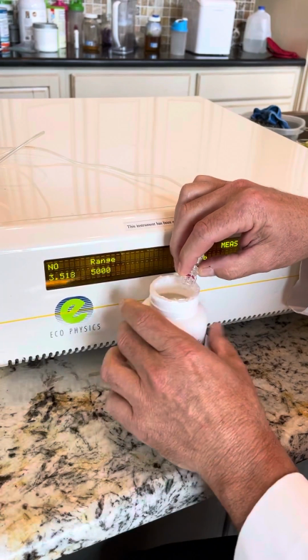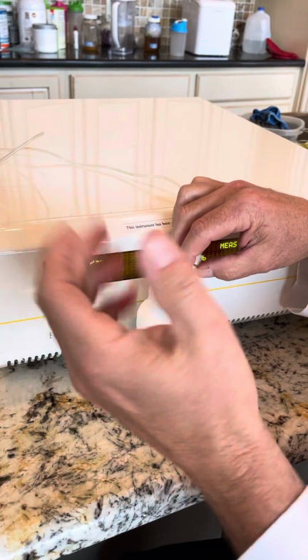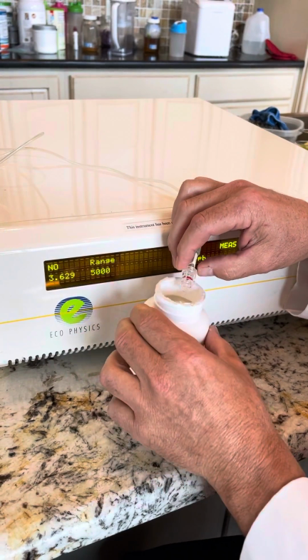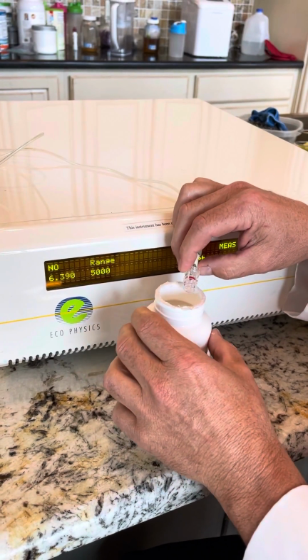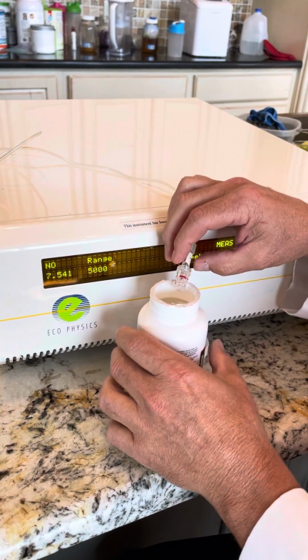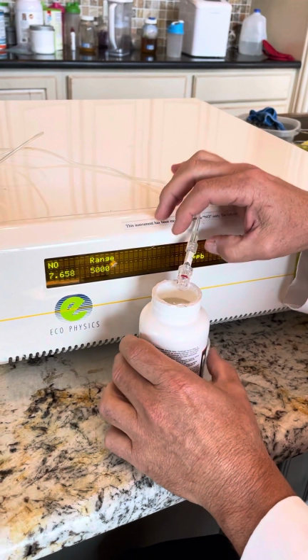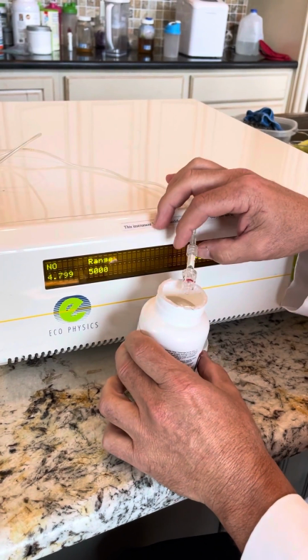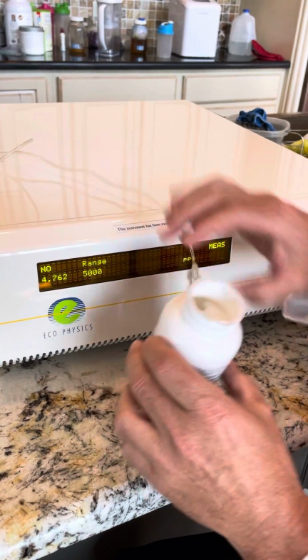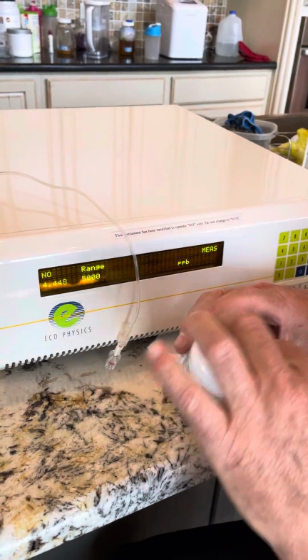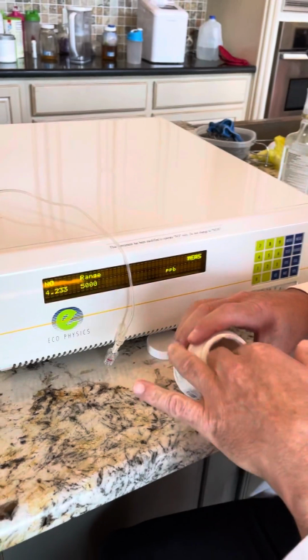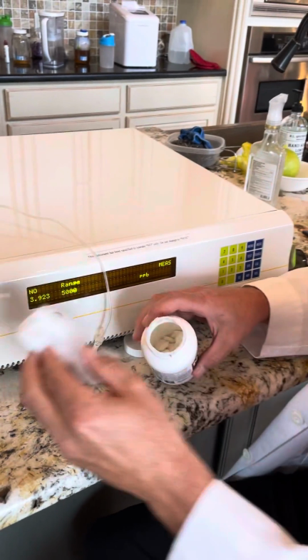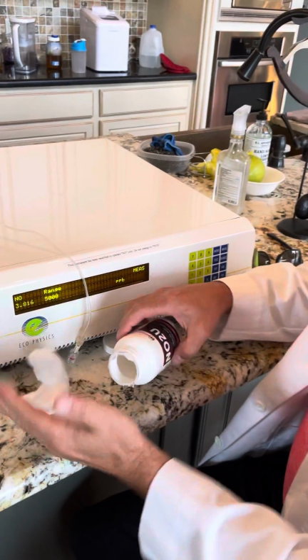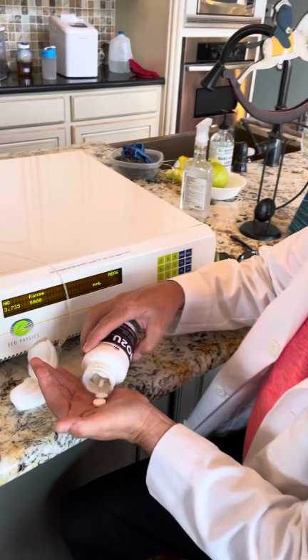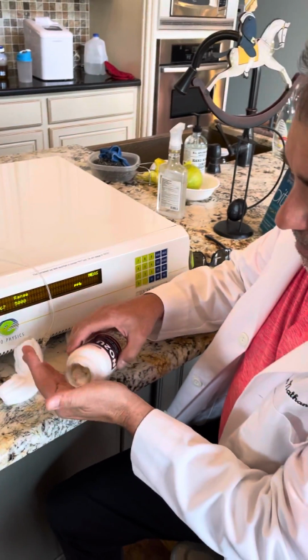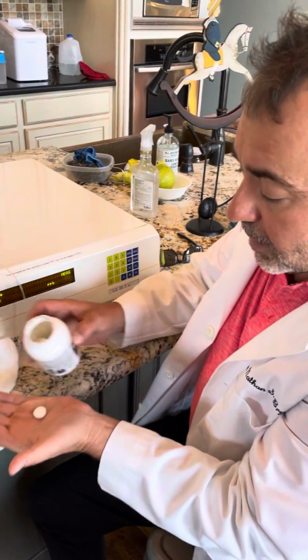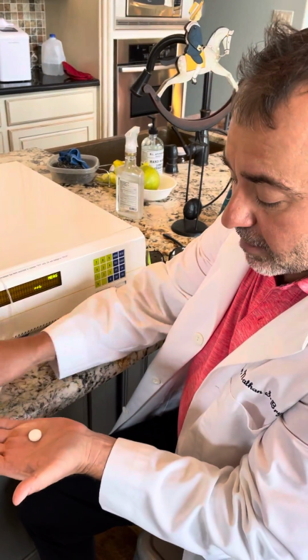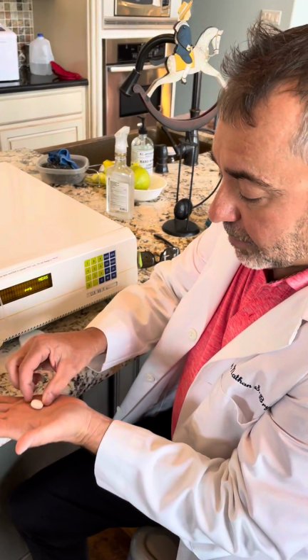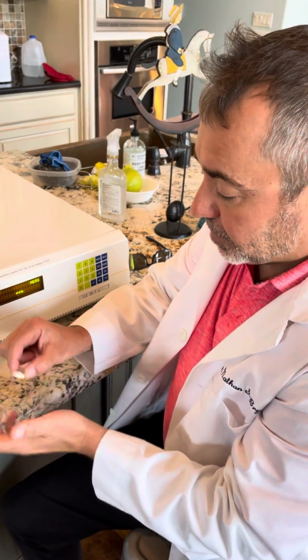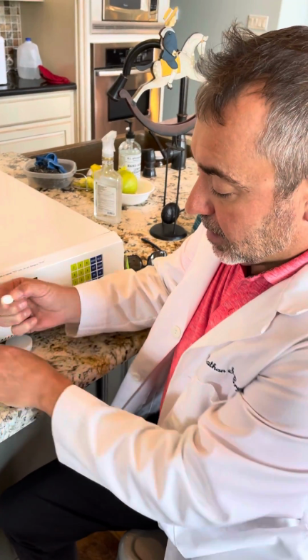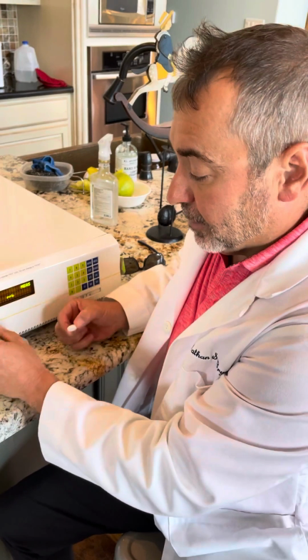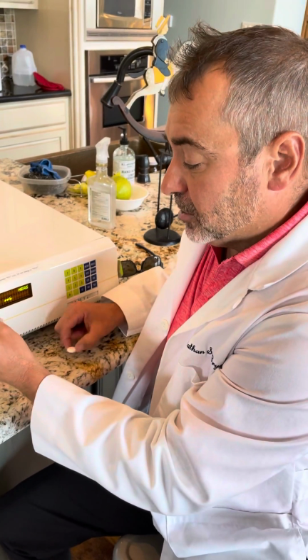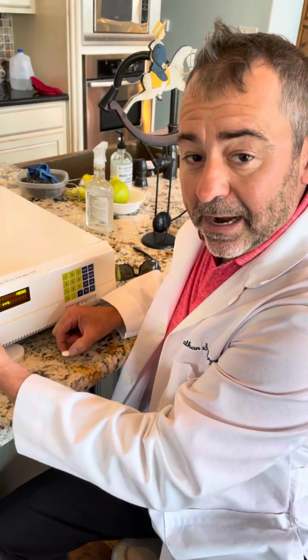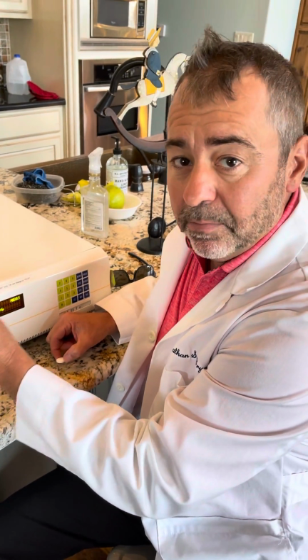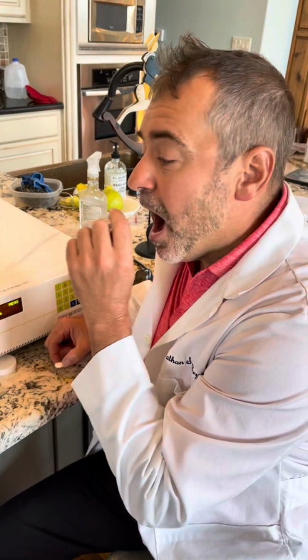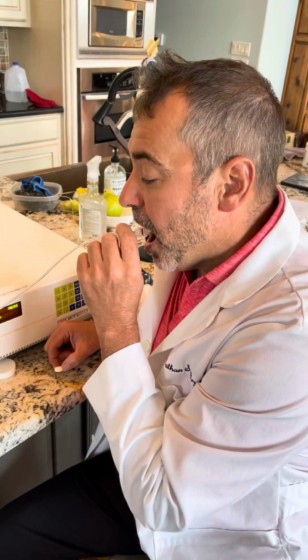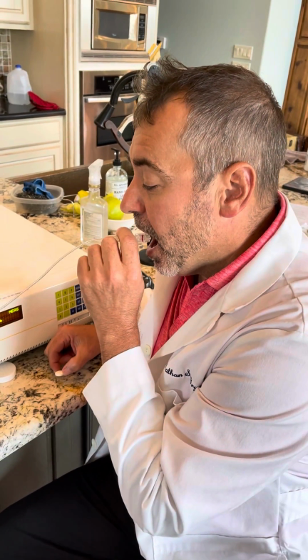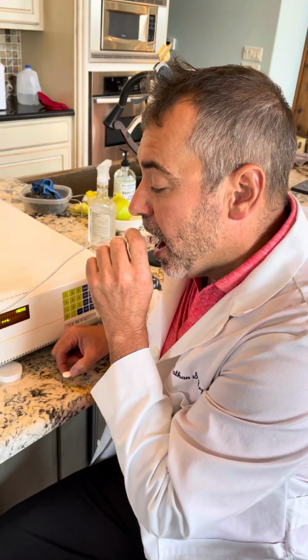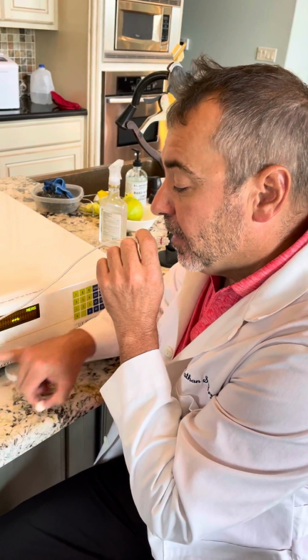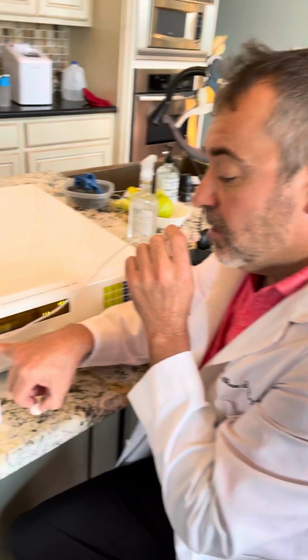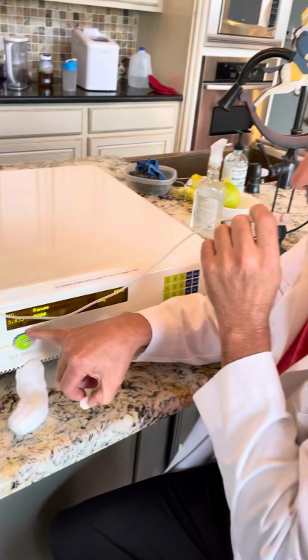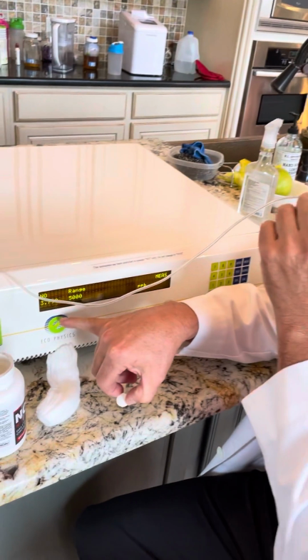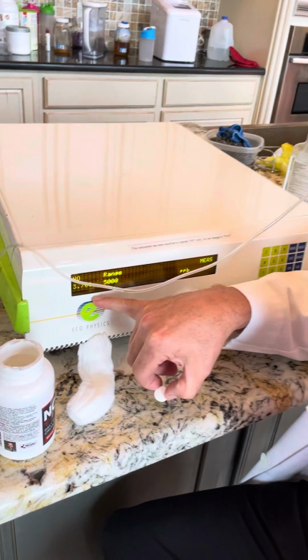This will dissipate over time. Now what I want to do is take this lozenge — these are oily disintegrating tablets — and demonstrate right now. There's no nitric oxide coming out of my breath.